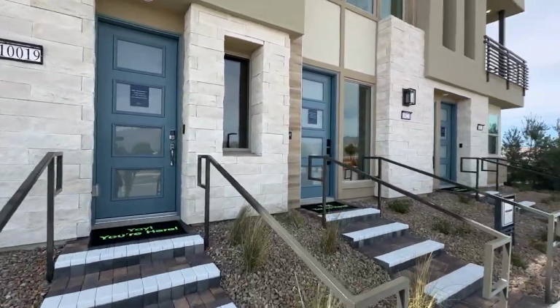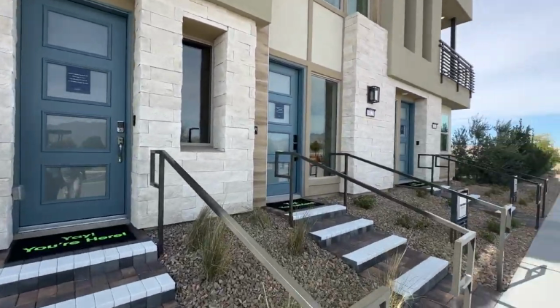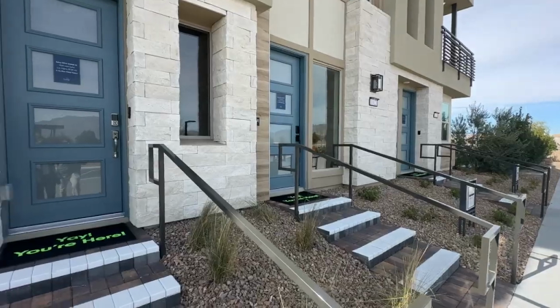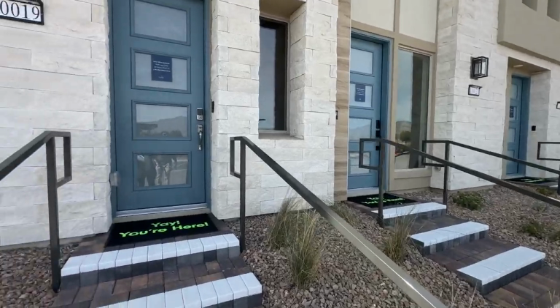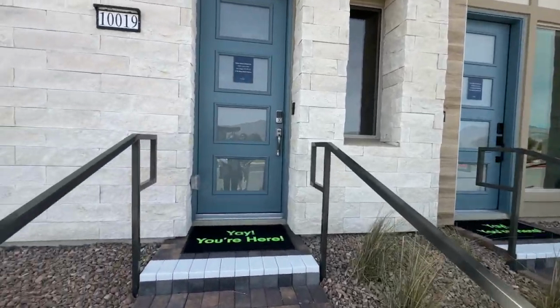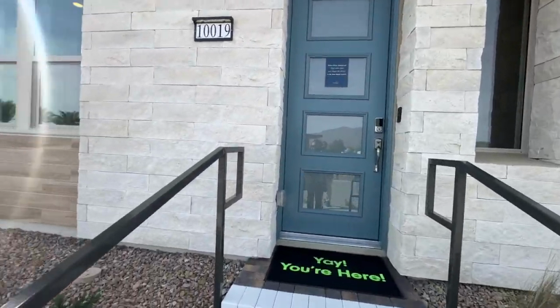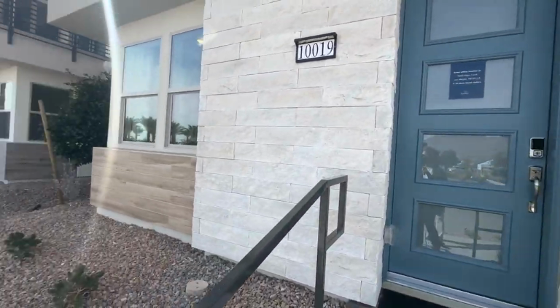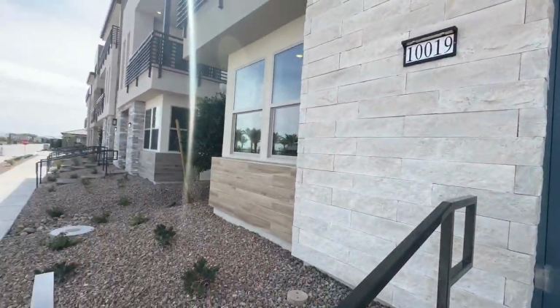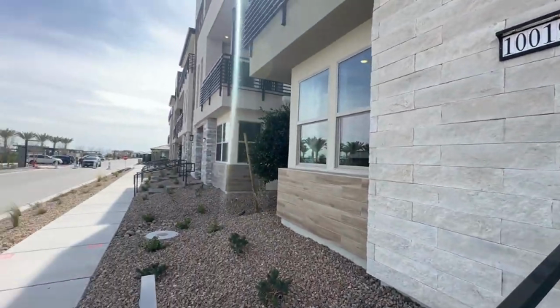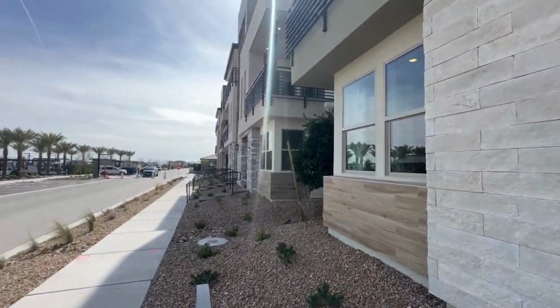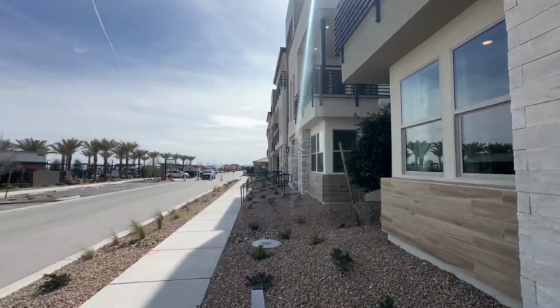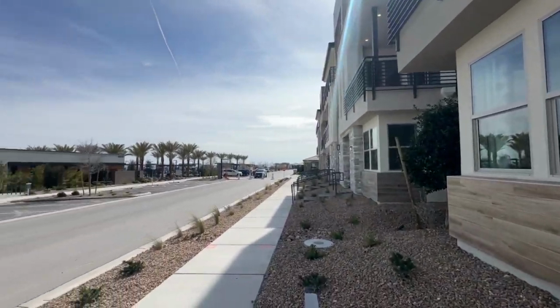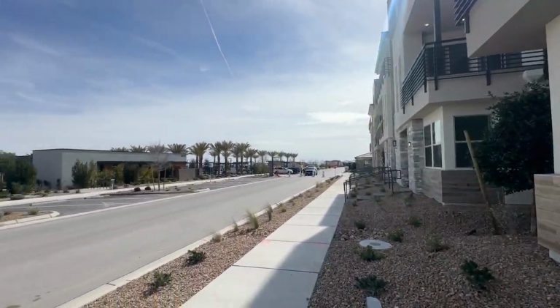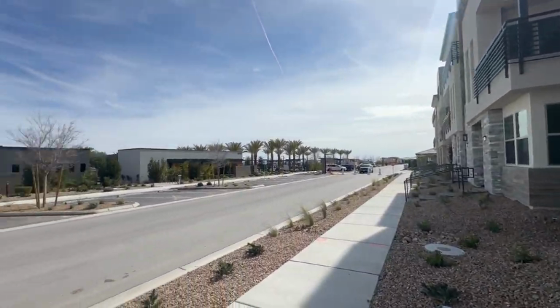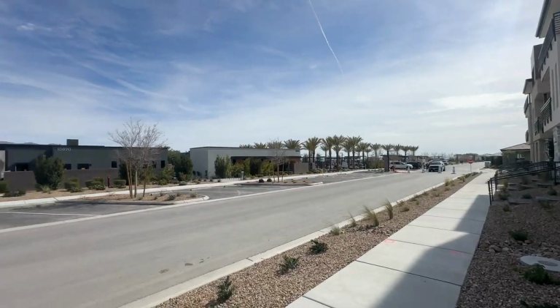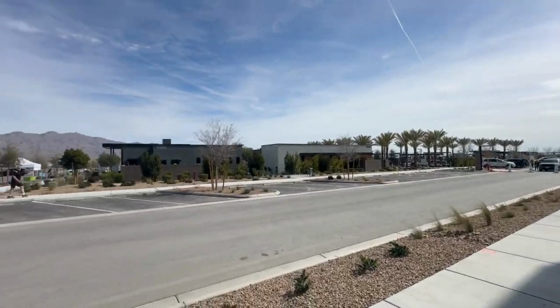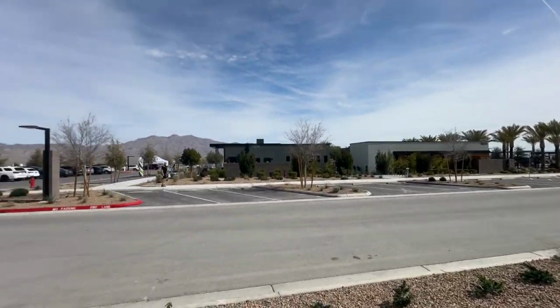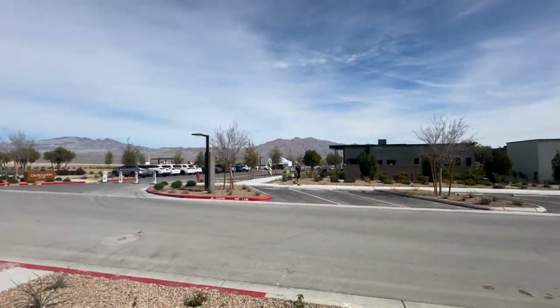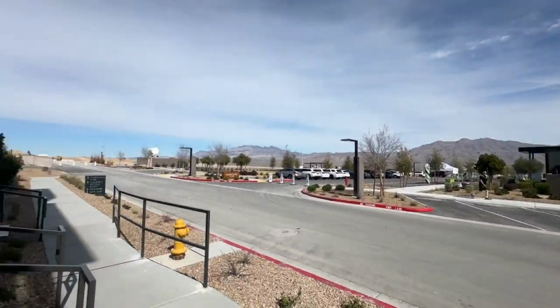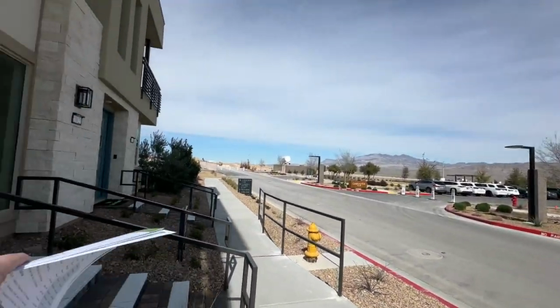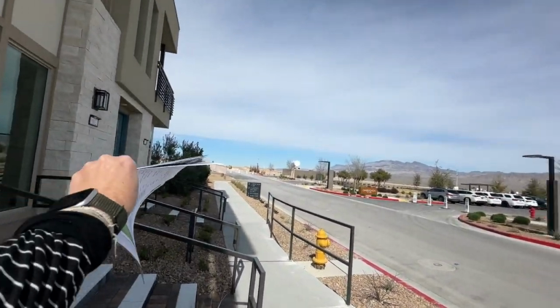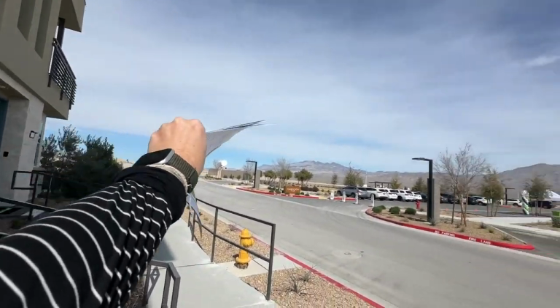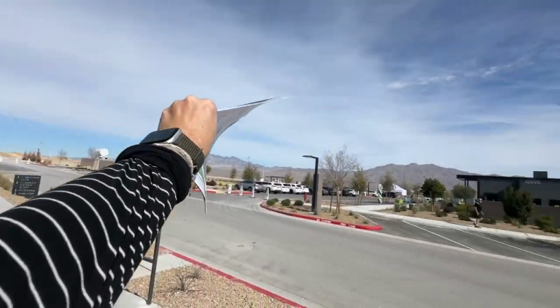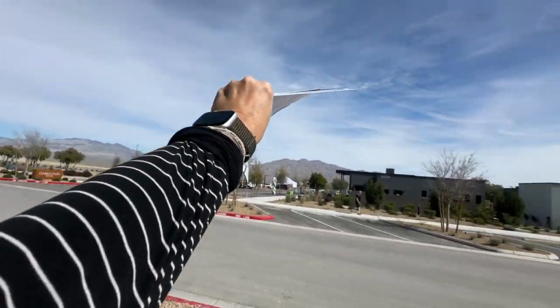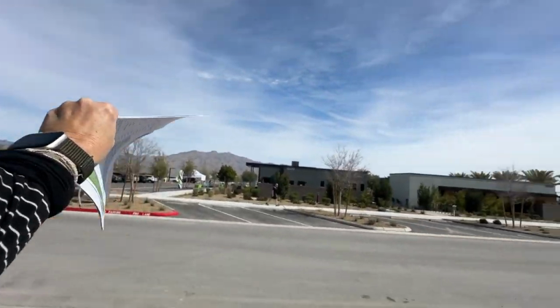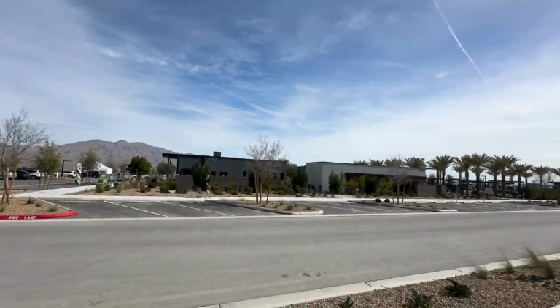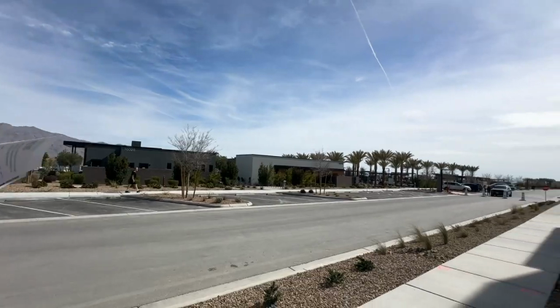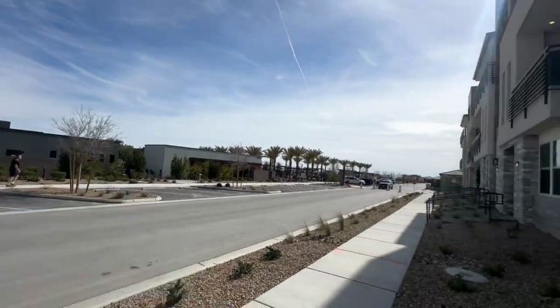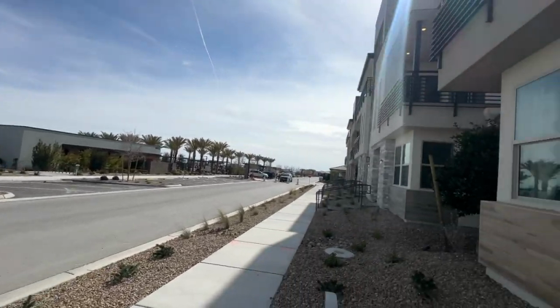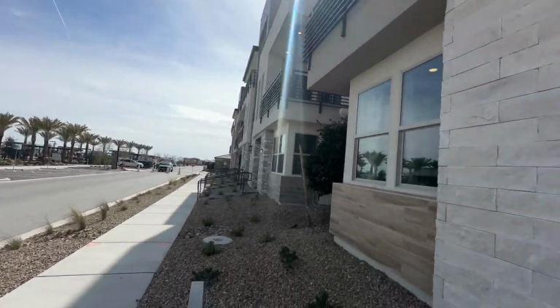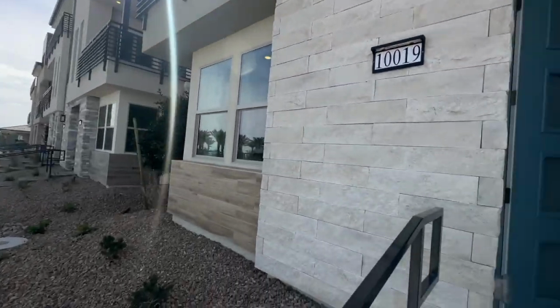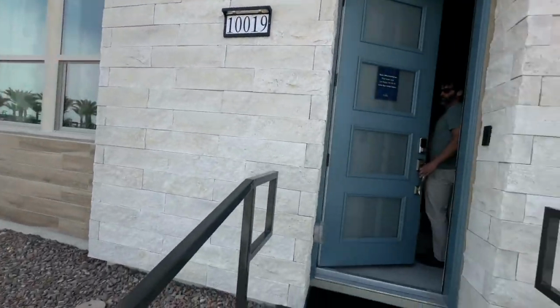Everyone's been waiting forever for these condos. Basically, they're going to surround the Kabatian Club, going all the way around and forming a U-shape perimeter around the Kabatian Club.